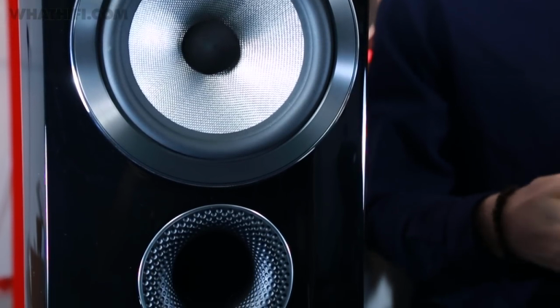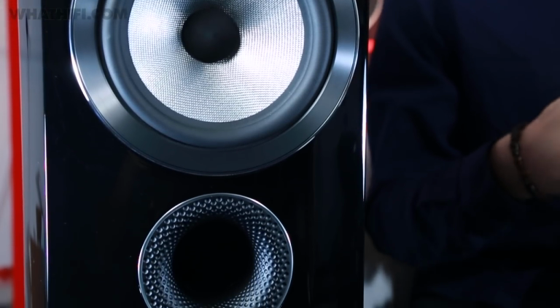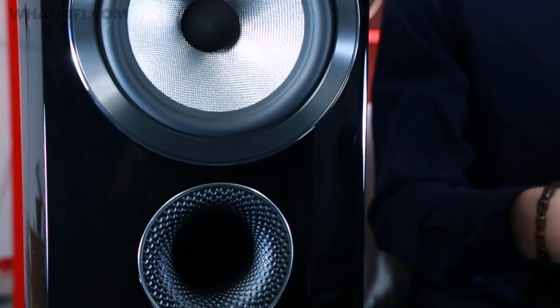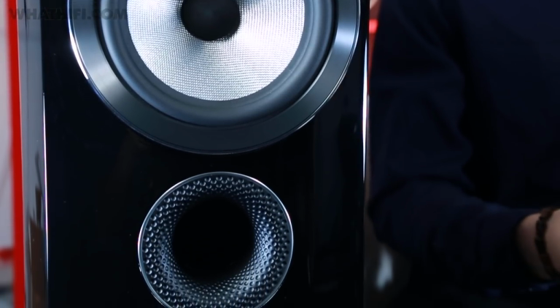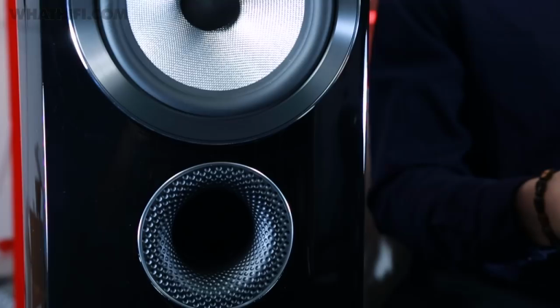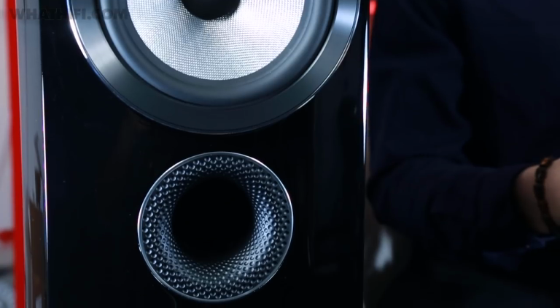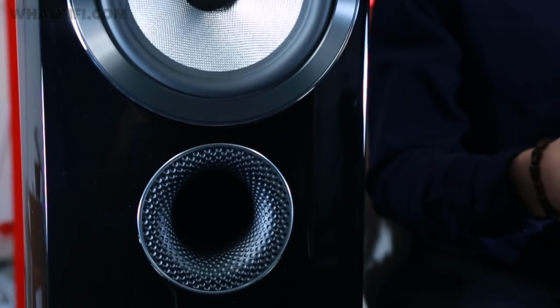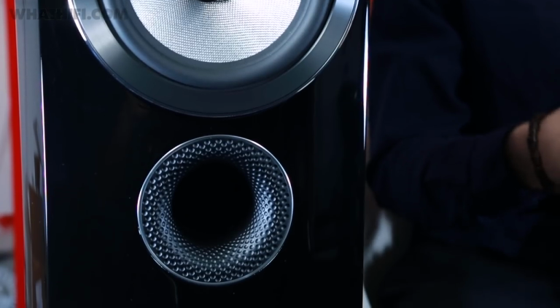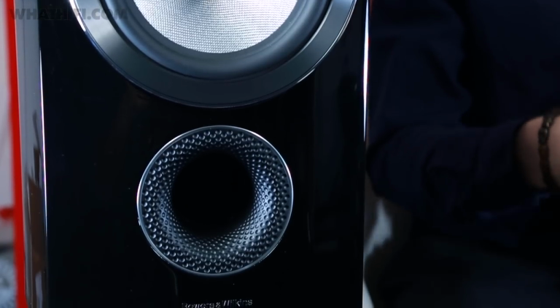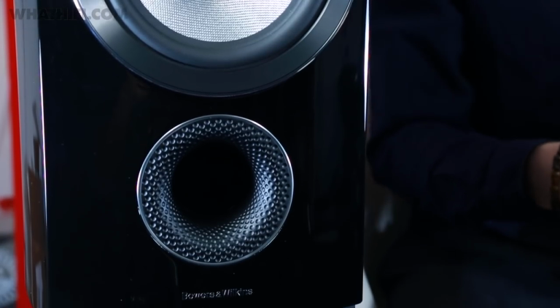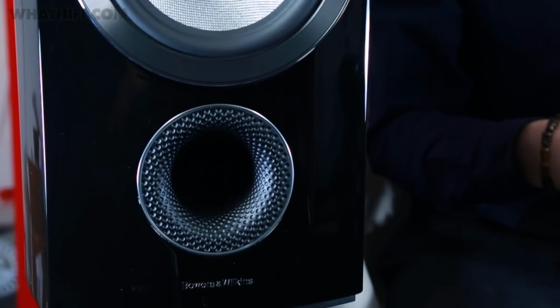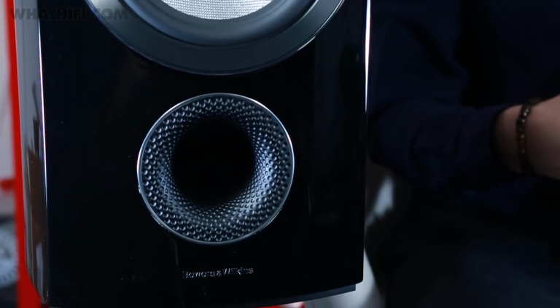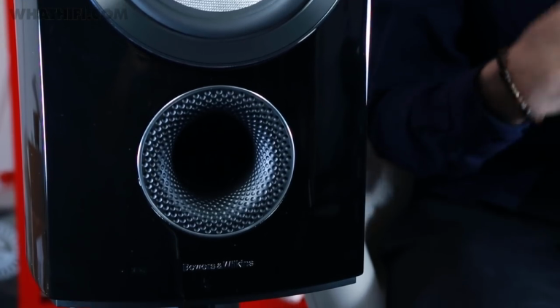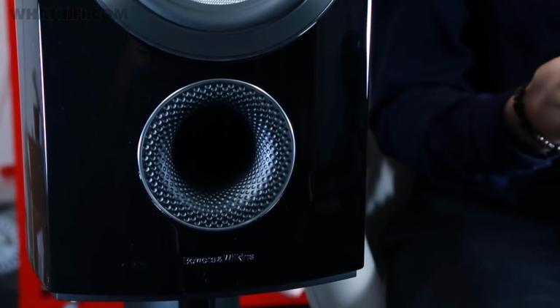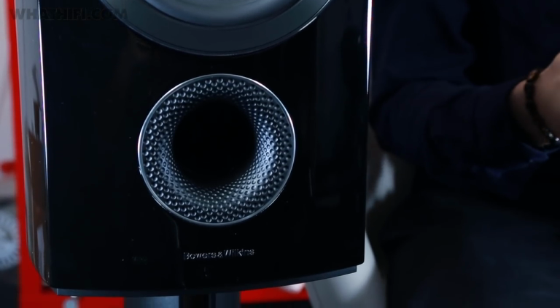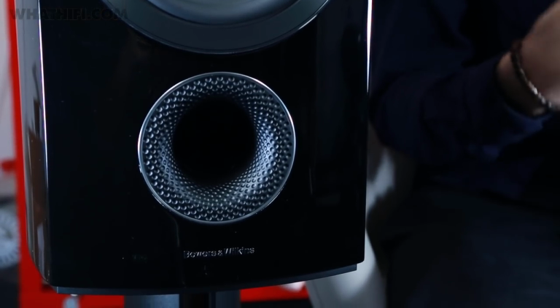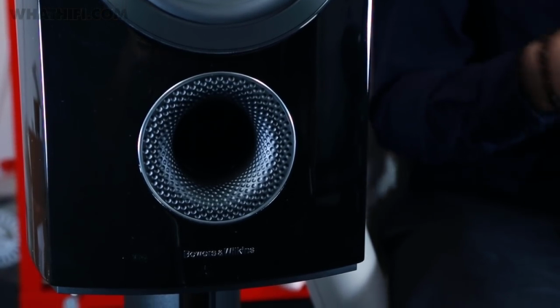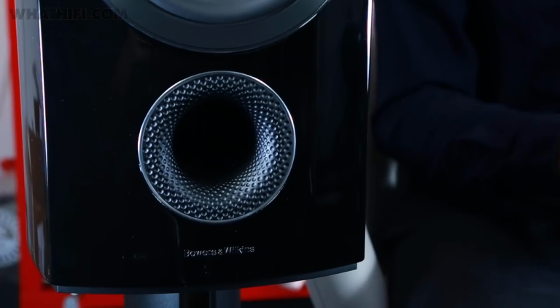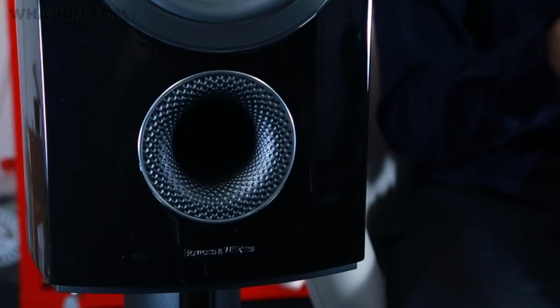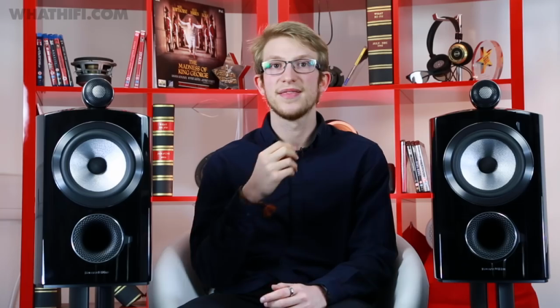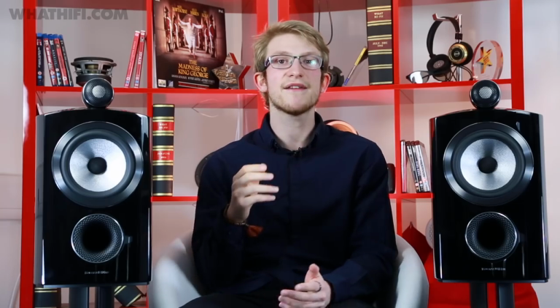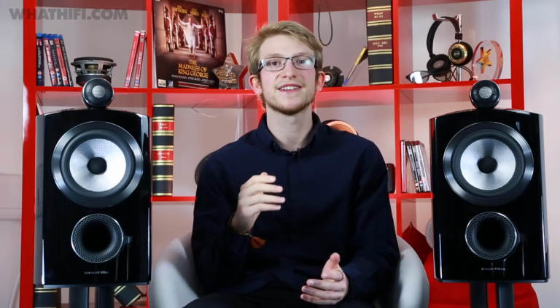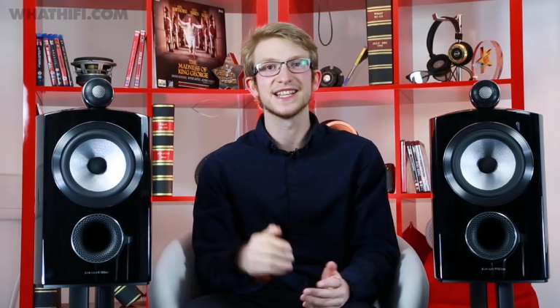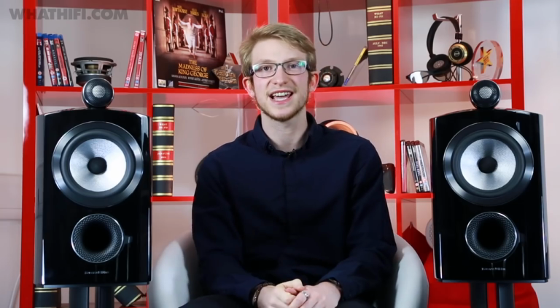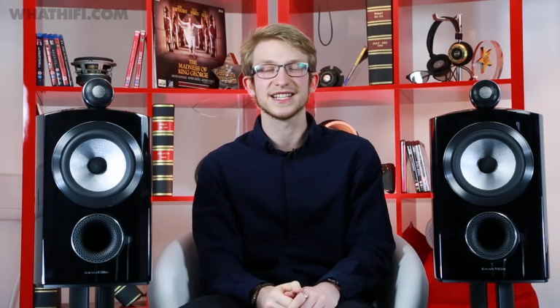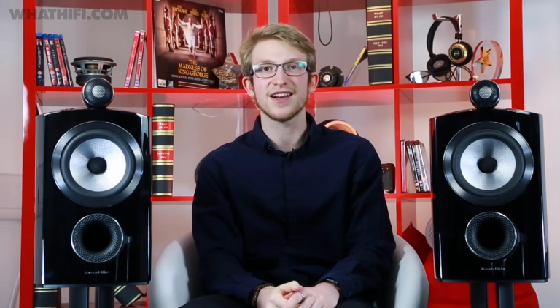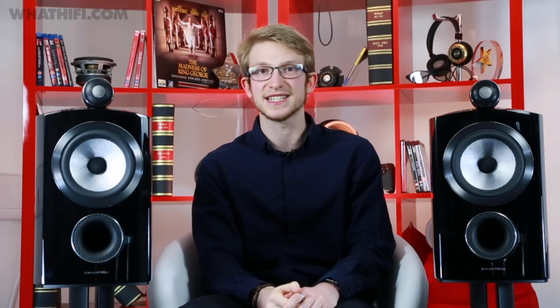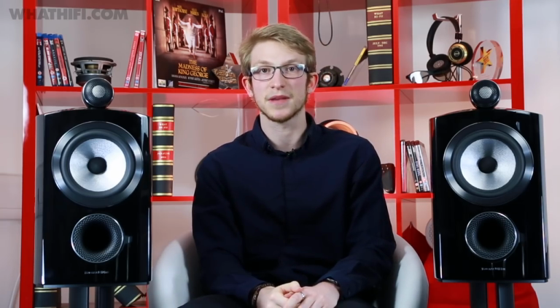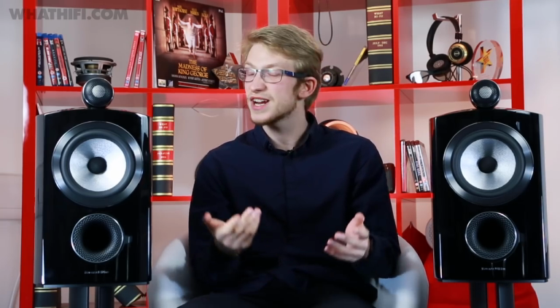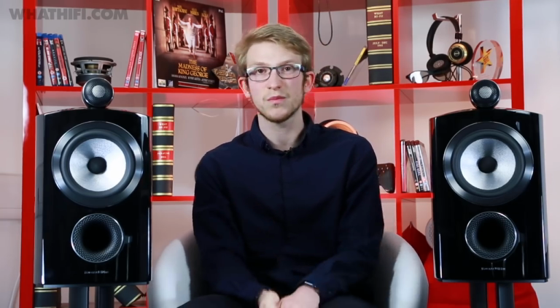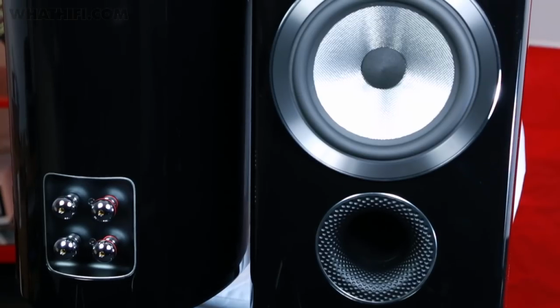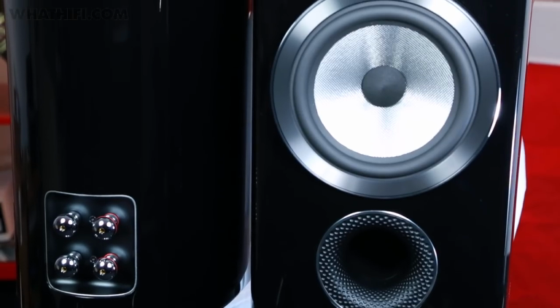The 805 D3s refuse to harden up or strain, even at higher volumes, and there's plenty of punch to the lows and a surprising amount of reach when it comes to the high notes. There's a level of clarity and insight here that is class leading — and really, what more can you ask for?